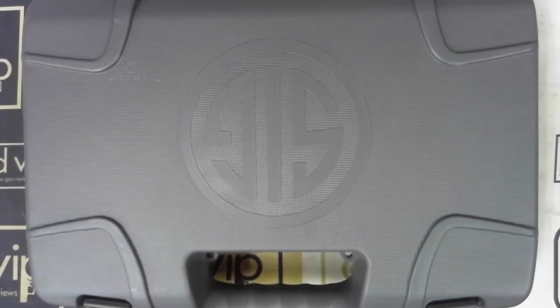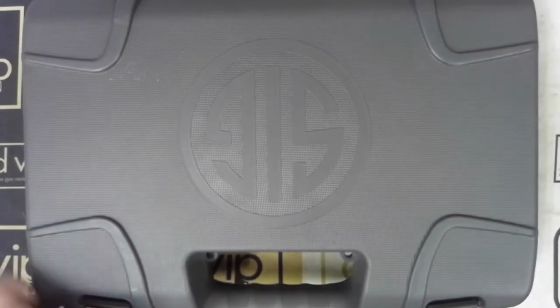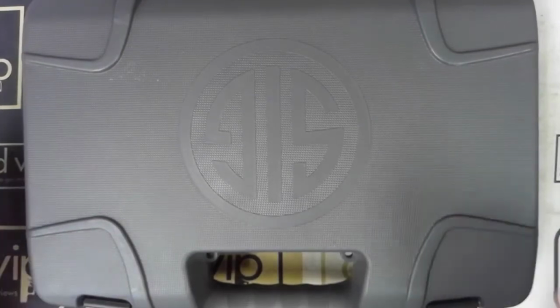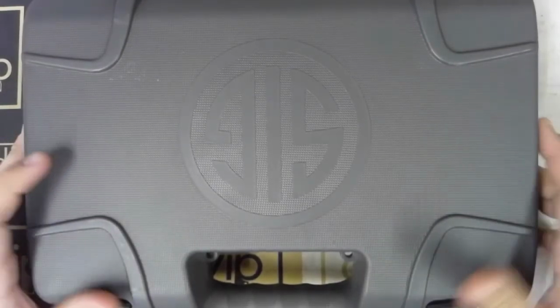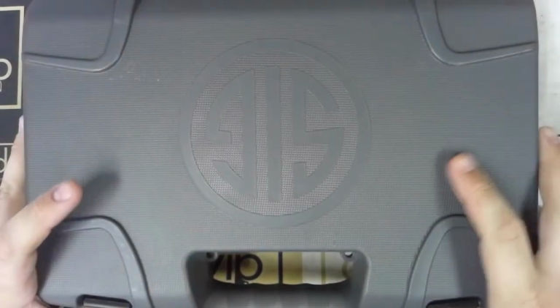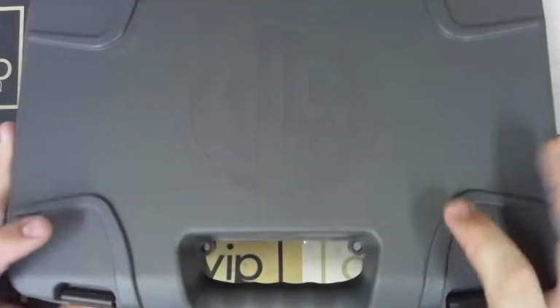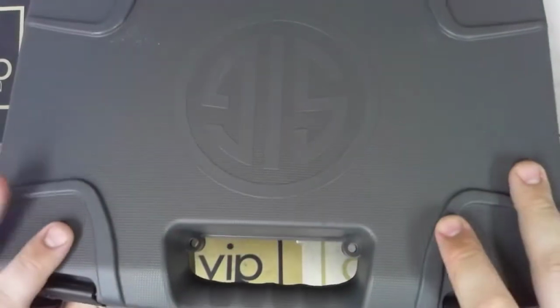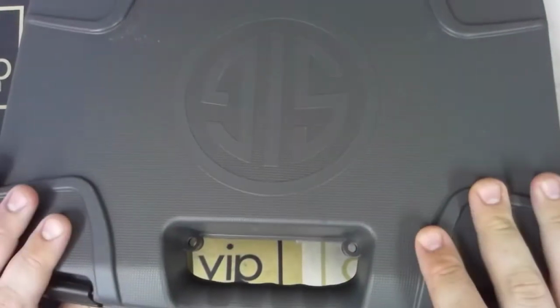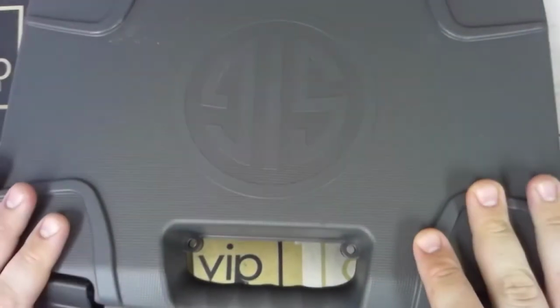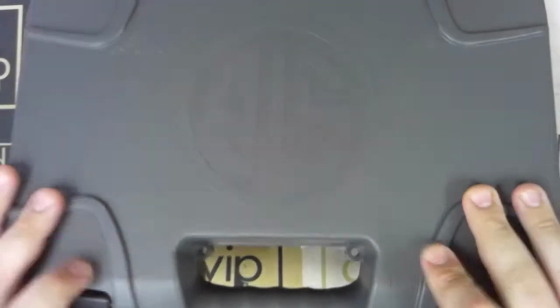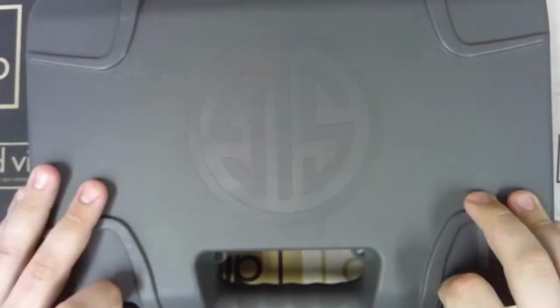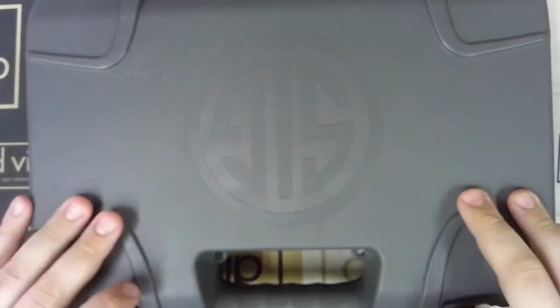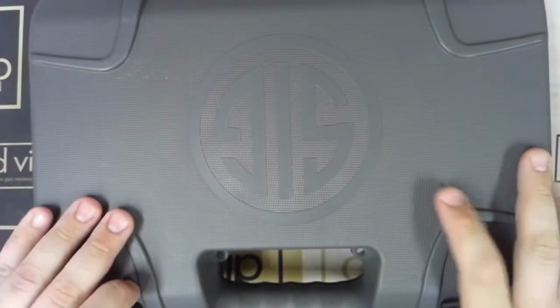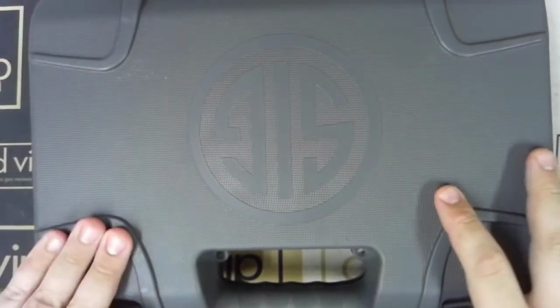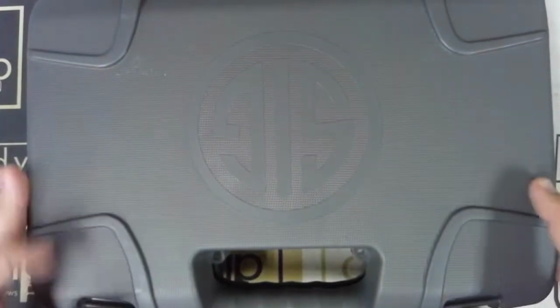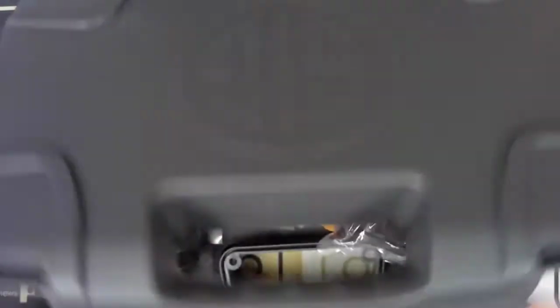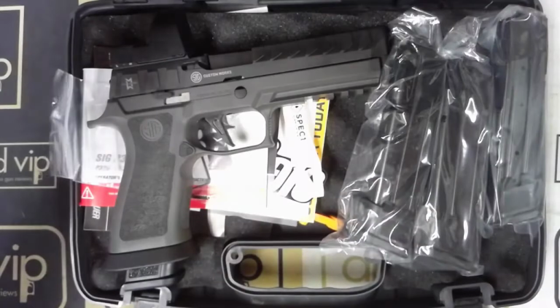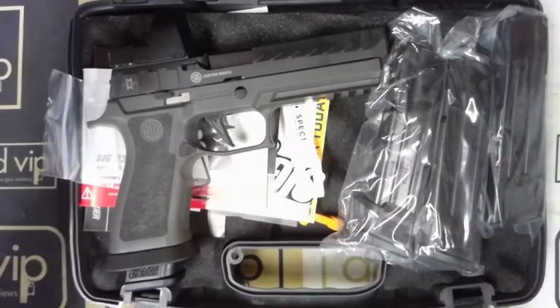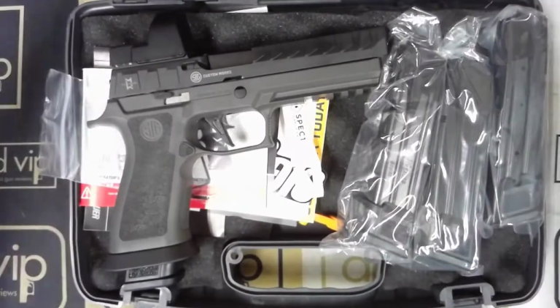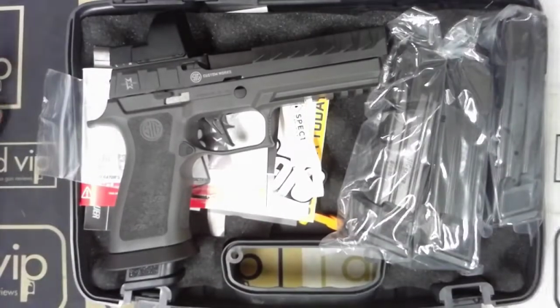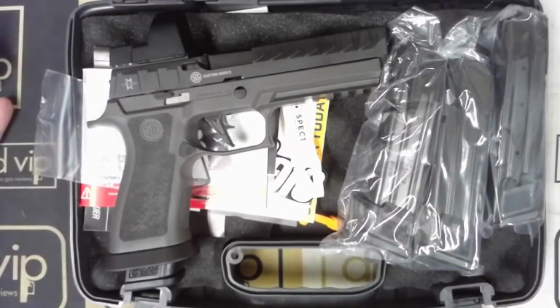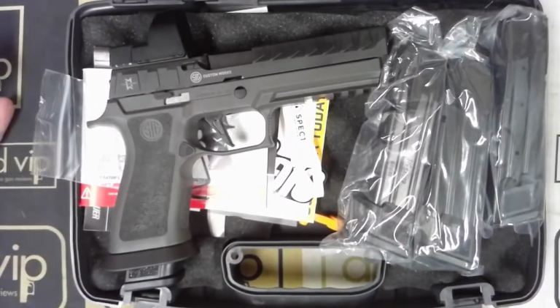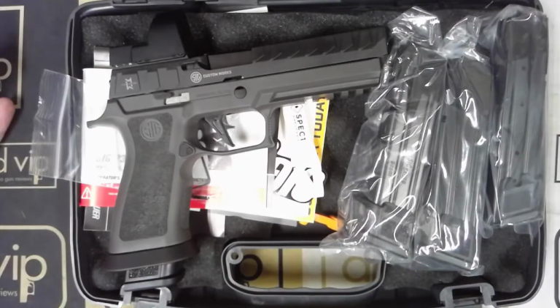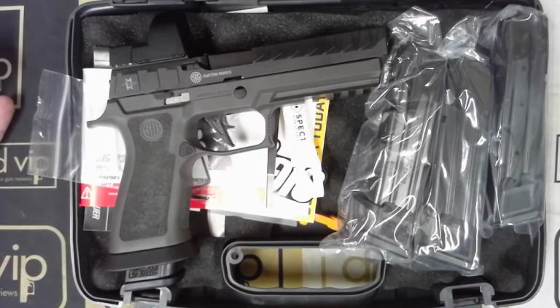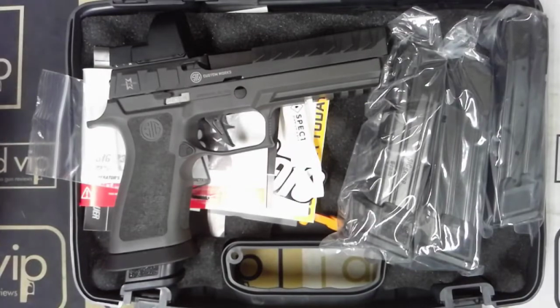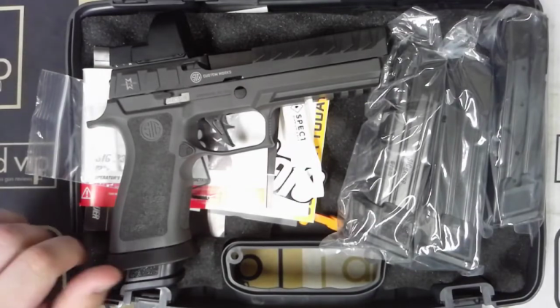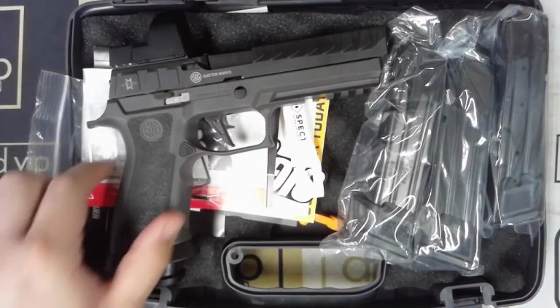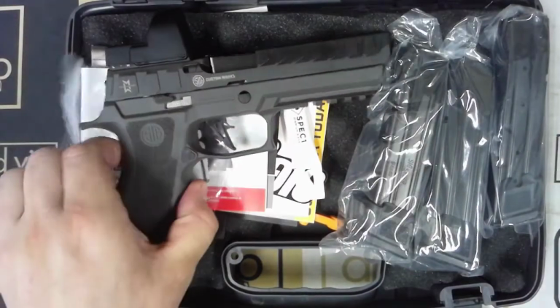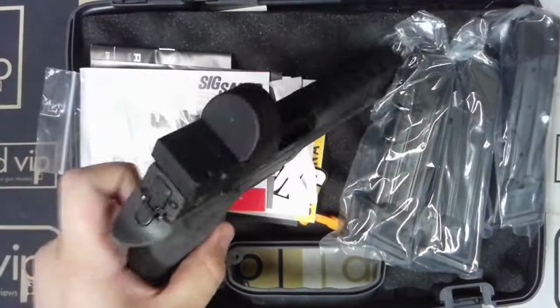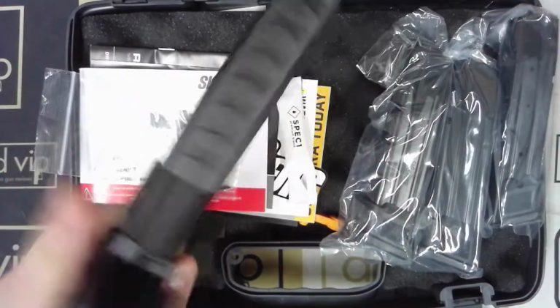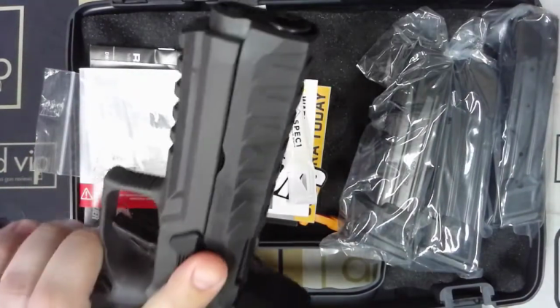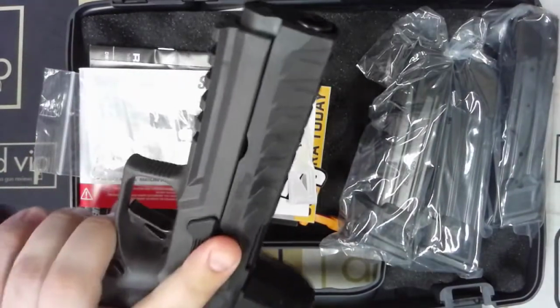Hello everyone and welcome back to DLD on YouTube. Up next we are going to be taking a look at a pretty new P320 from SIG Sauer.